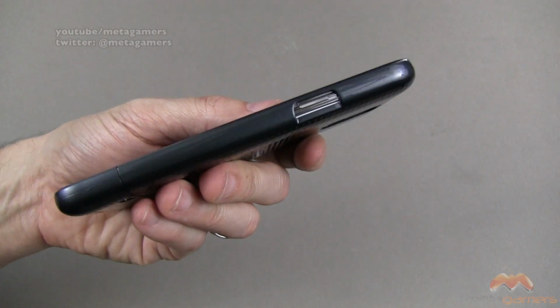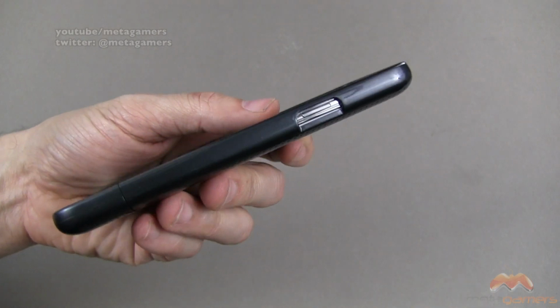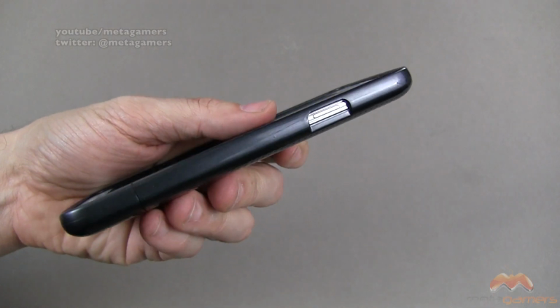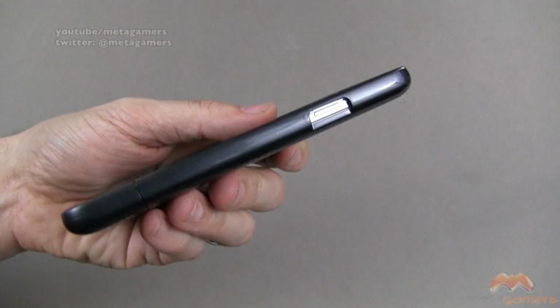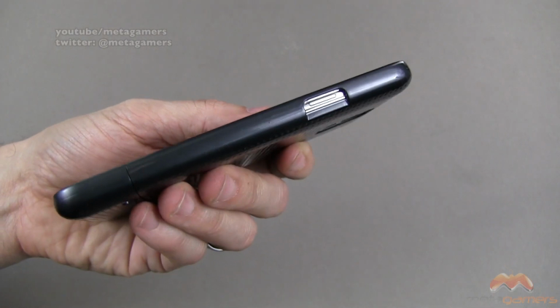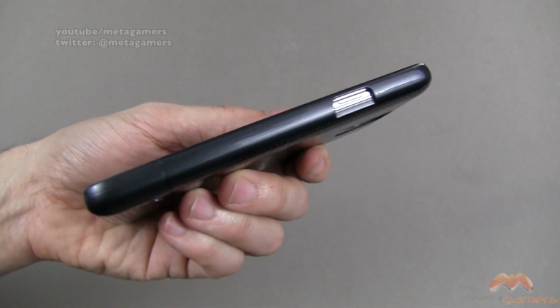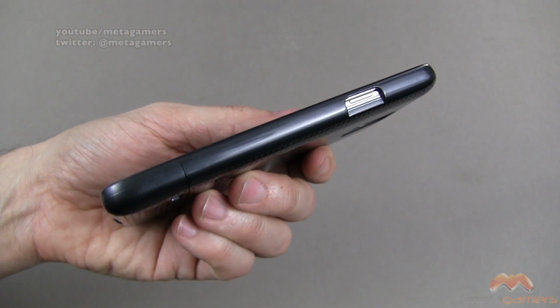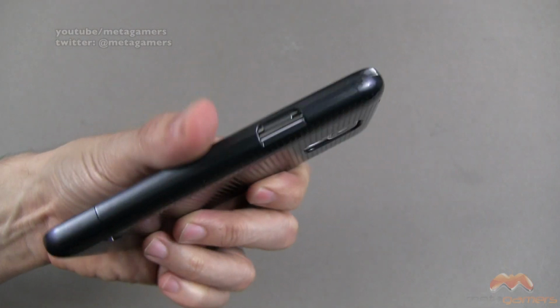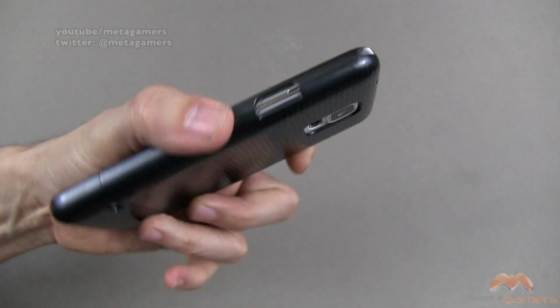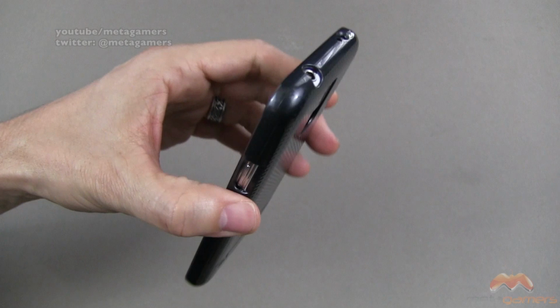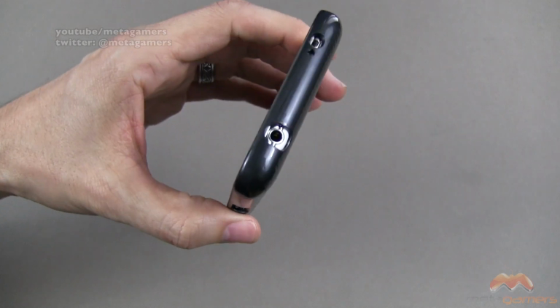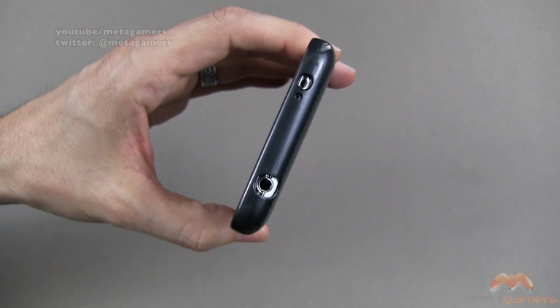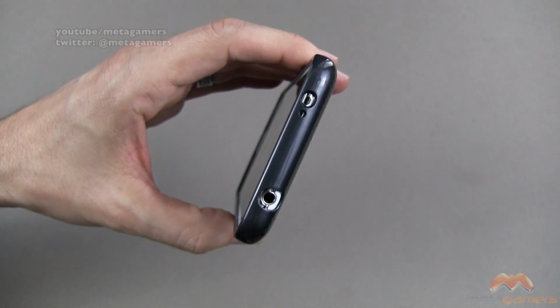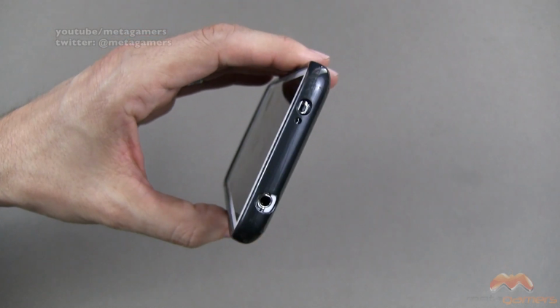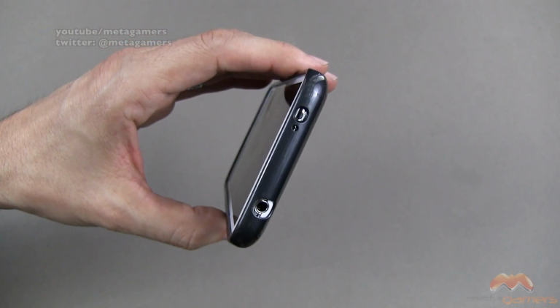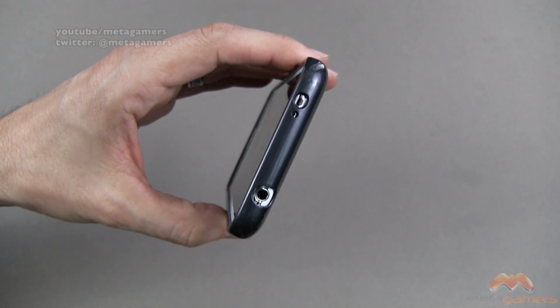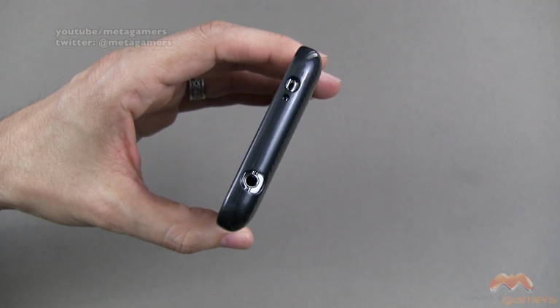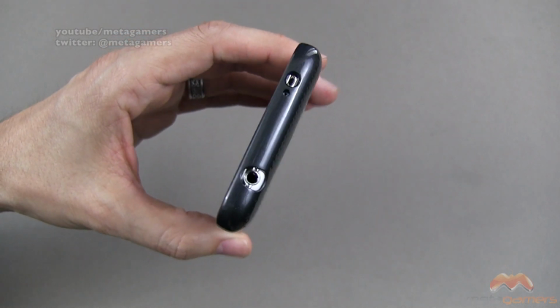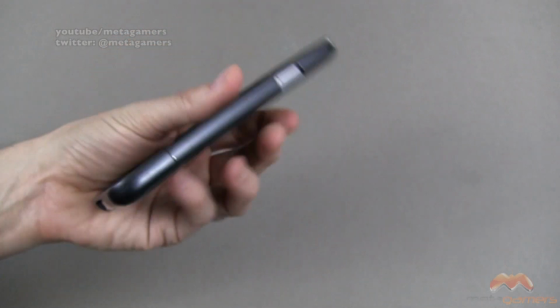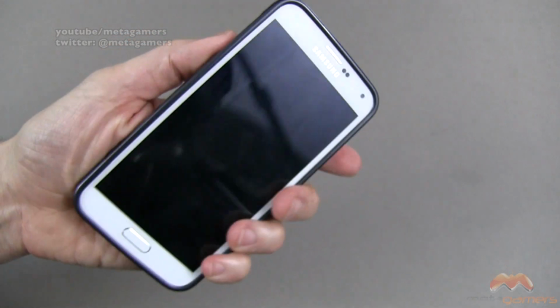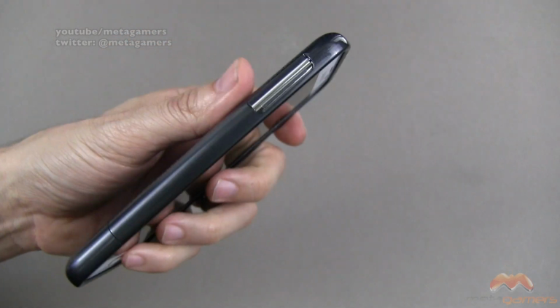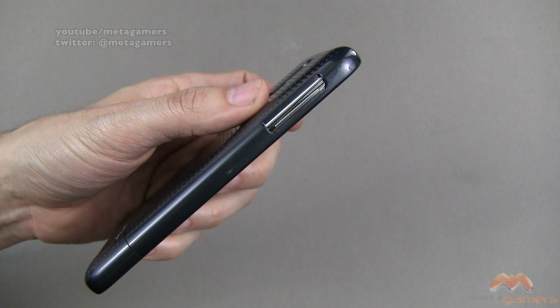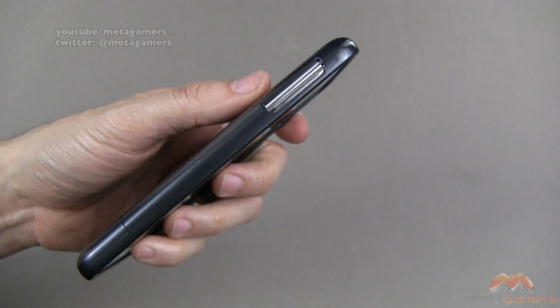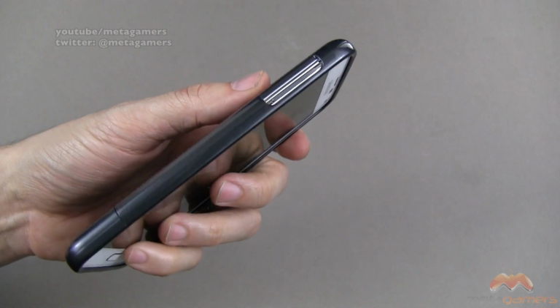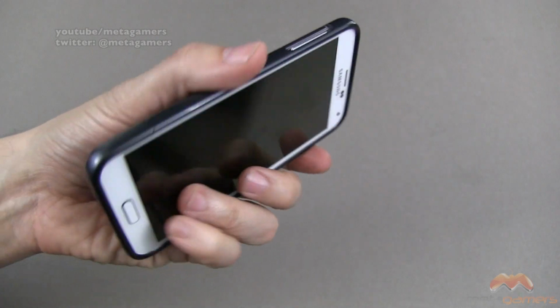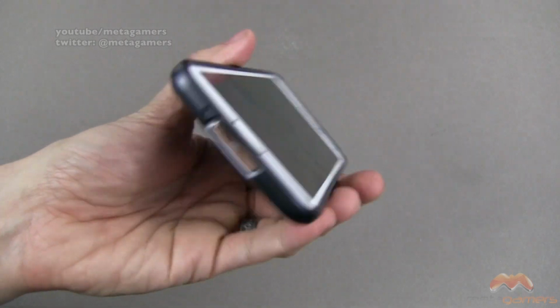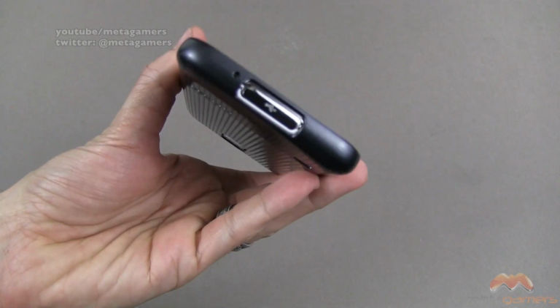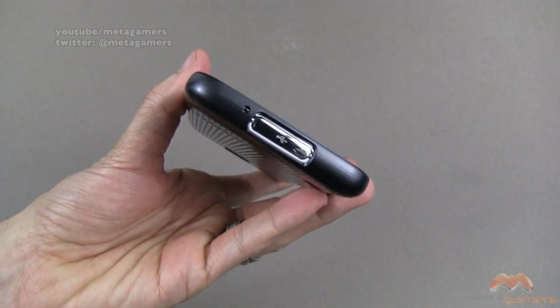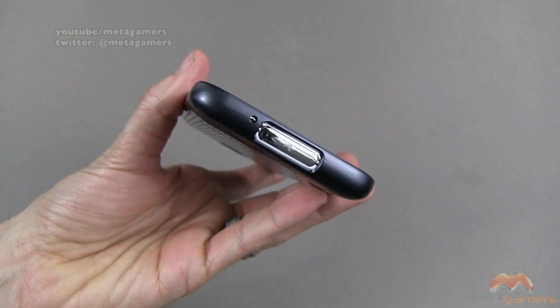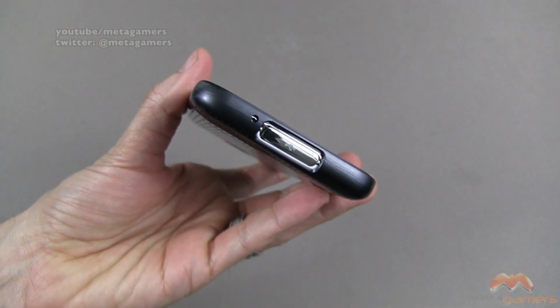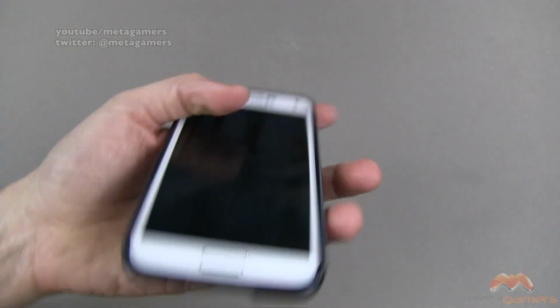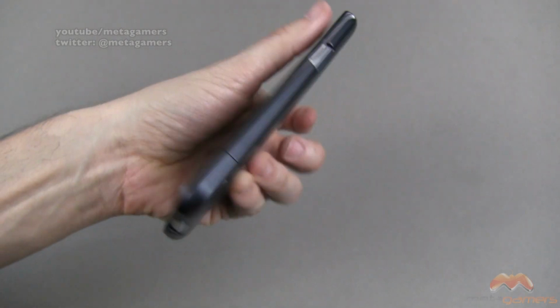Your buttons are open, so they're still exposed, and you're going to have access to those as you see along the side. Up along the top, you've got cutouts for everything that you need access to. Buttons are exposed along this side, and then down below, that's what it's going to look like.